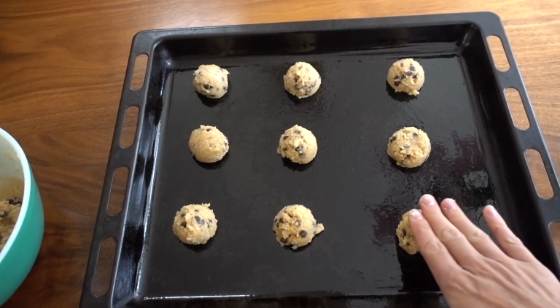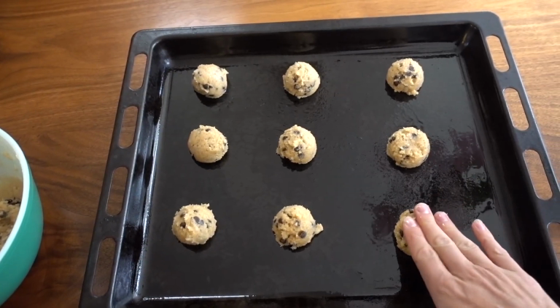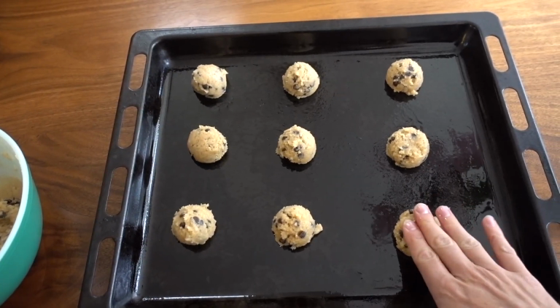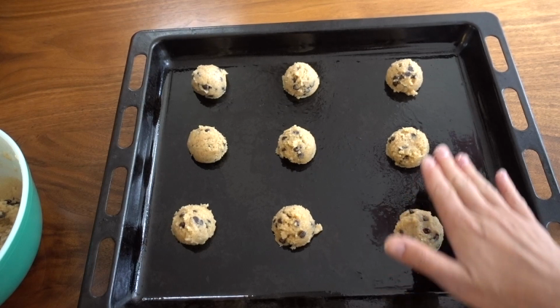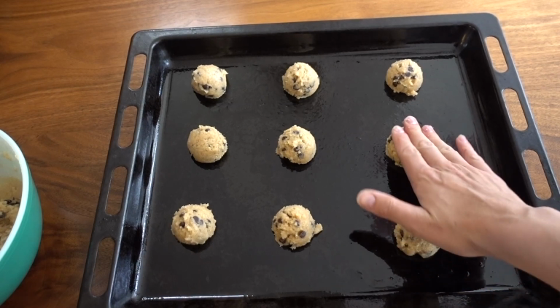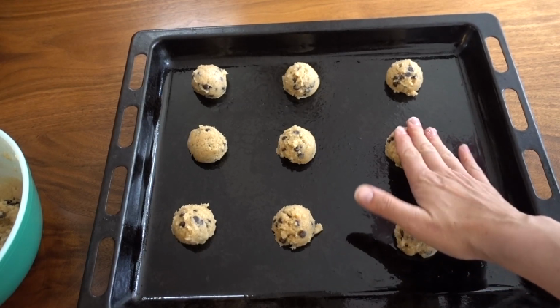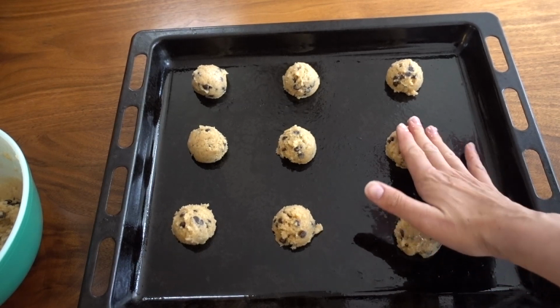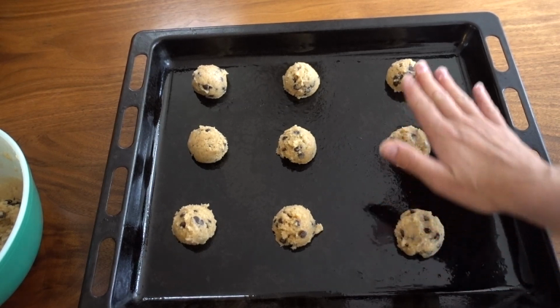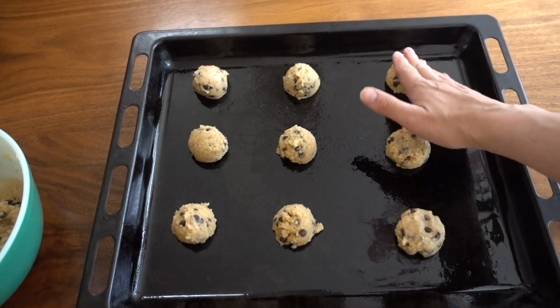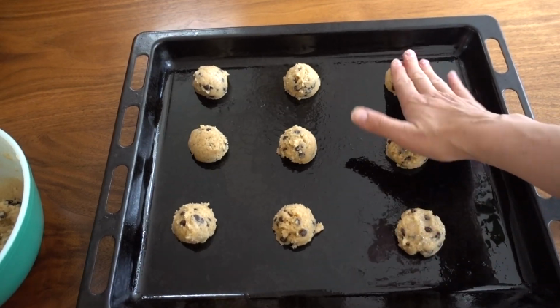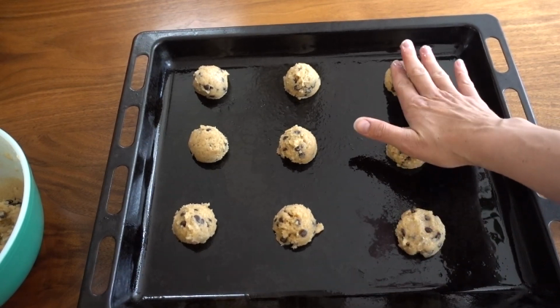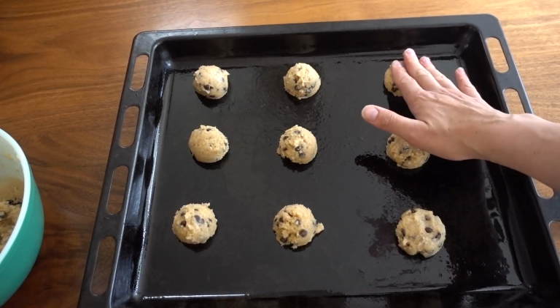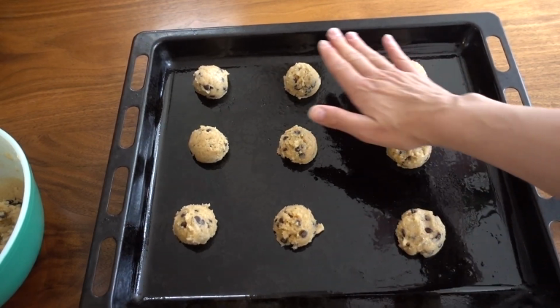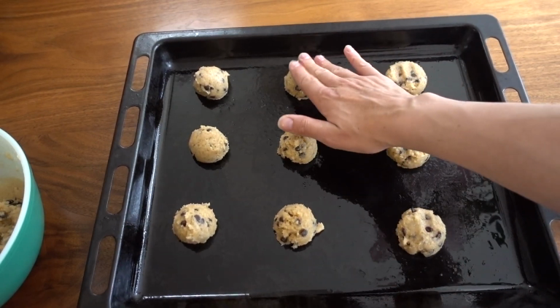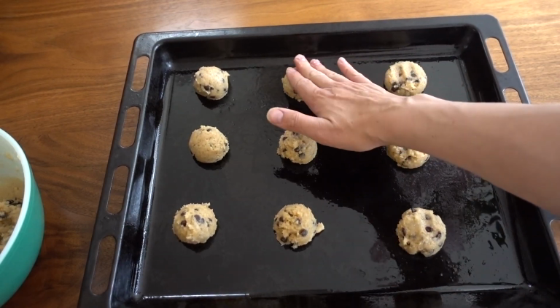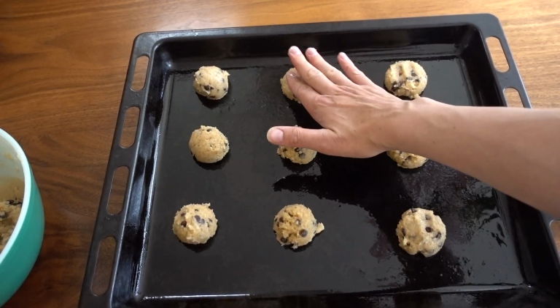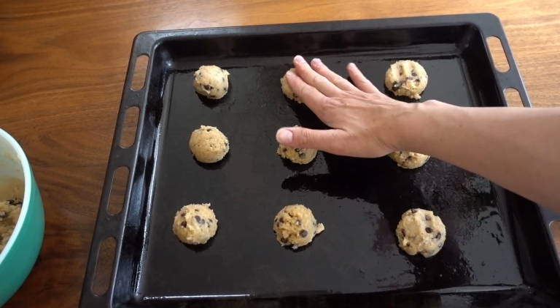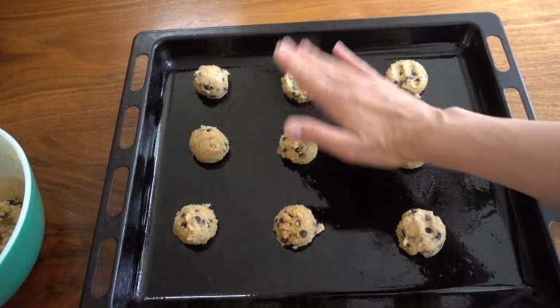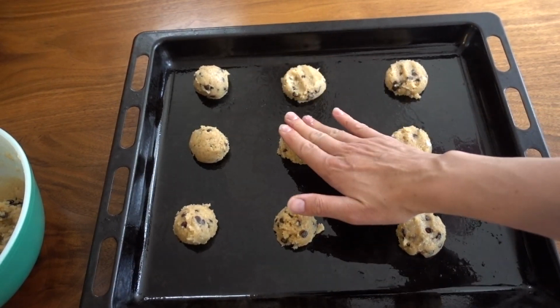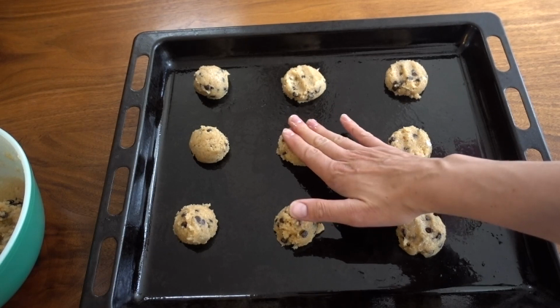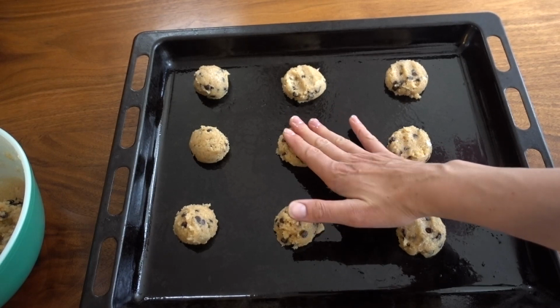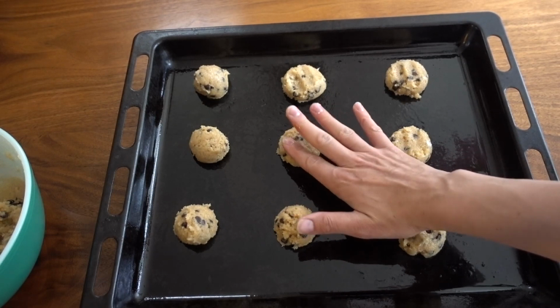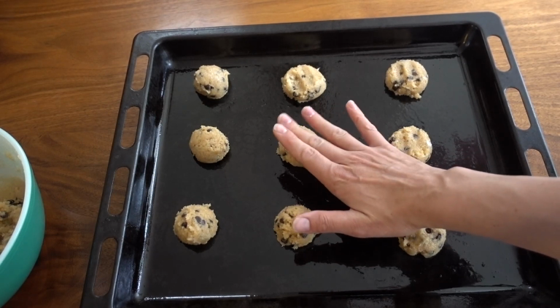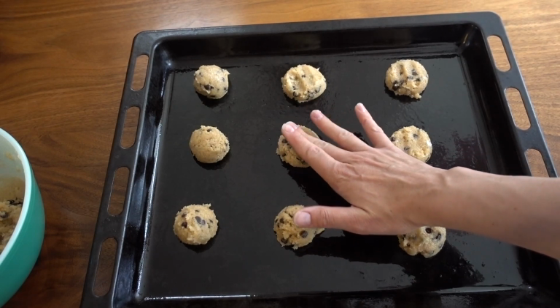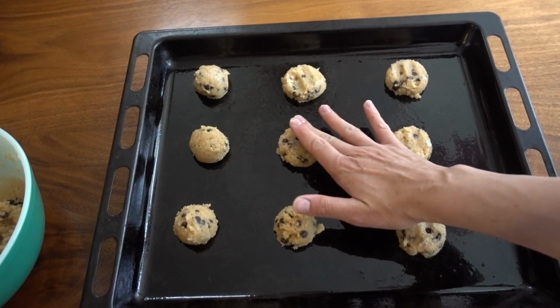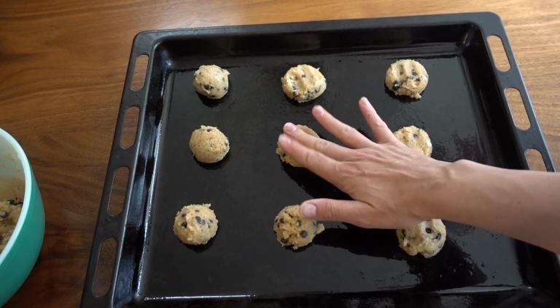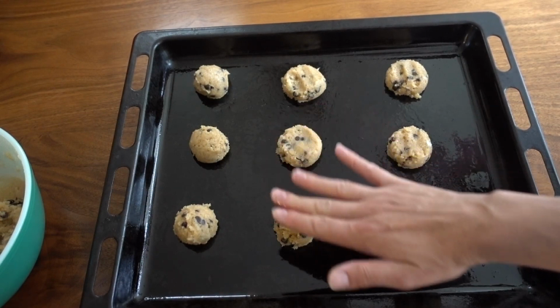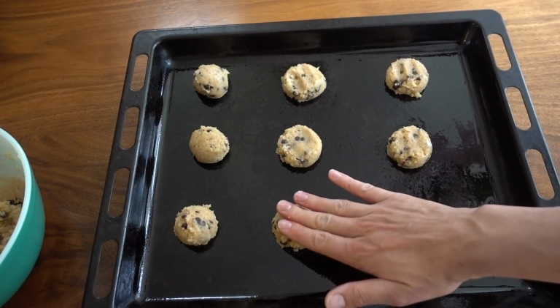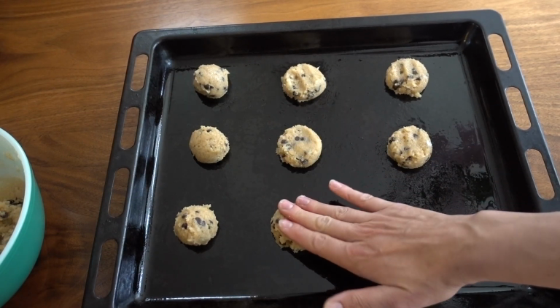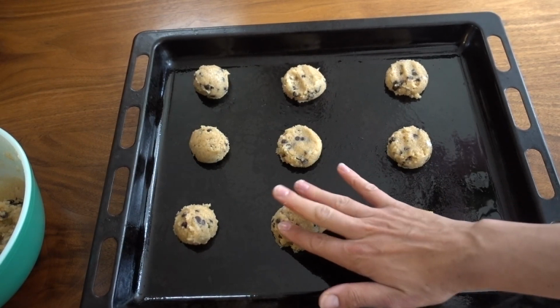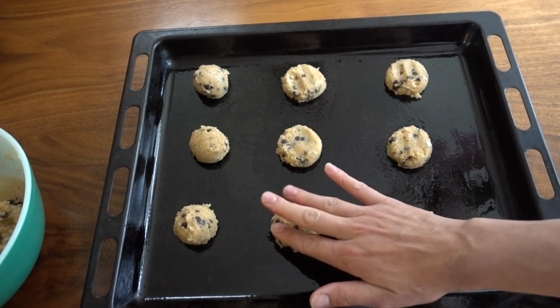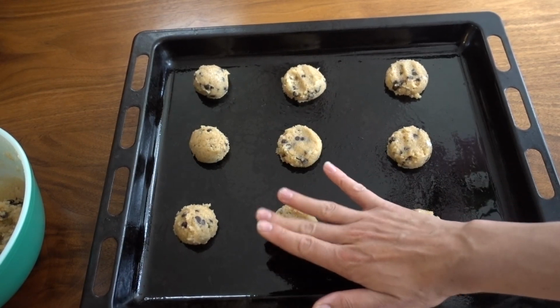Next, with a little bit of coconut oil on your fingers, press down on each cookie so that they cook evenly. These cookies don't spread out much, so this is a good thing to do for this recipe.